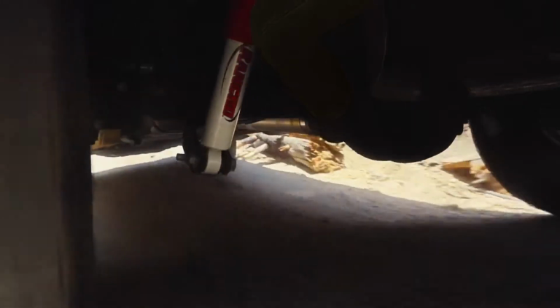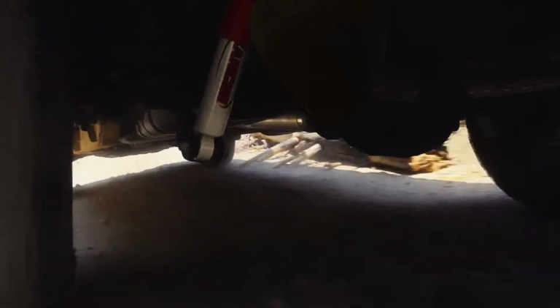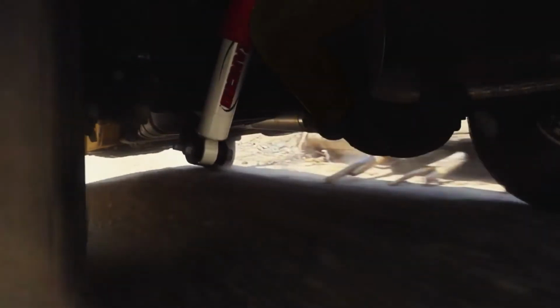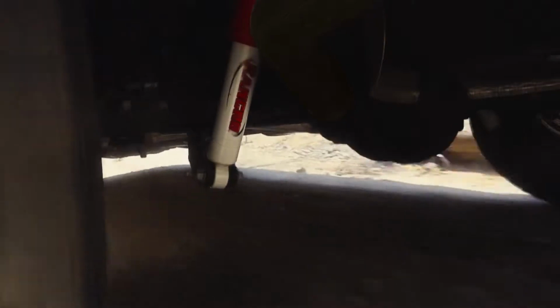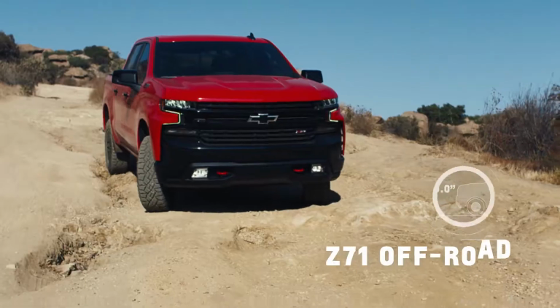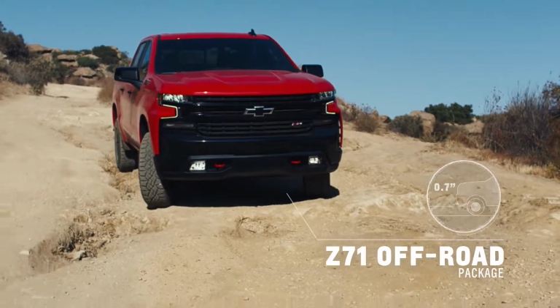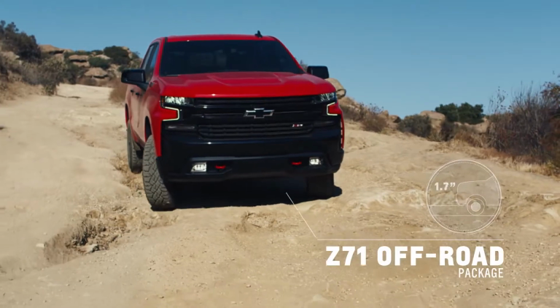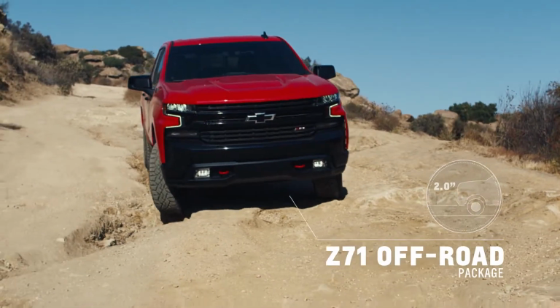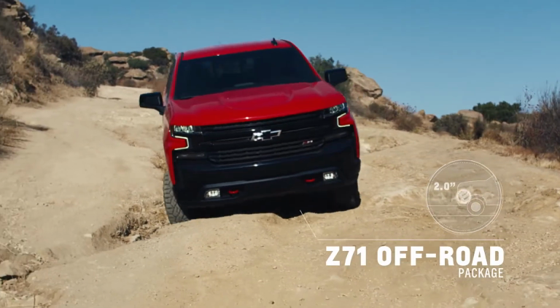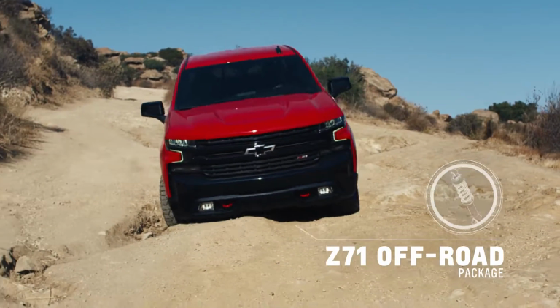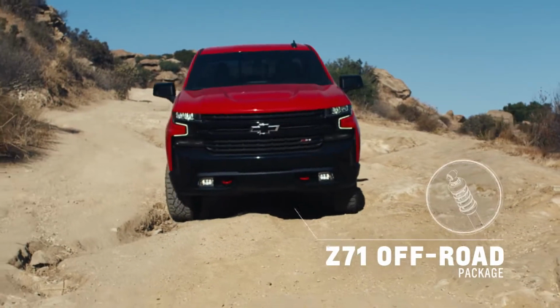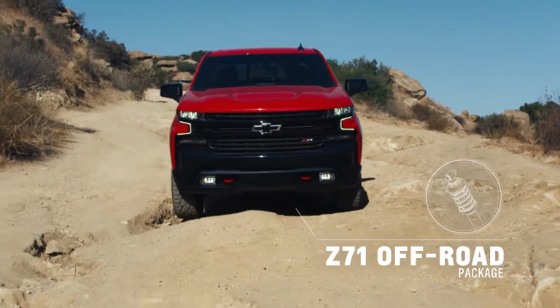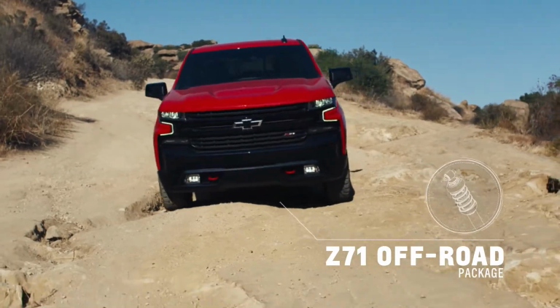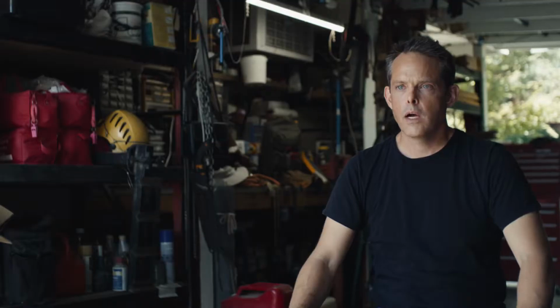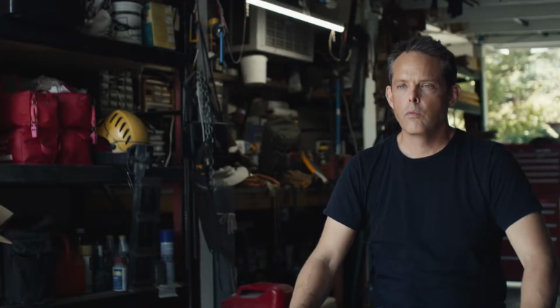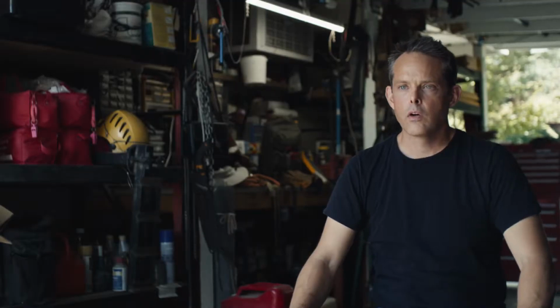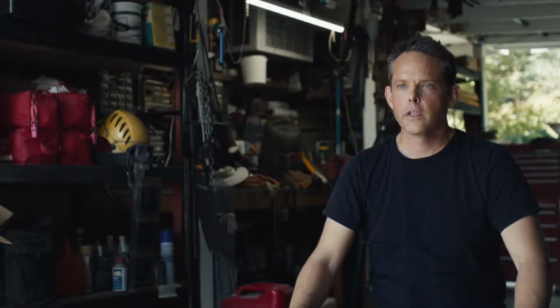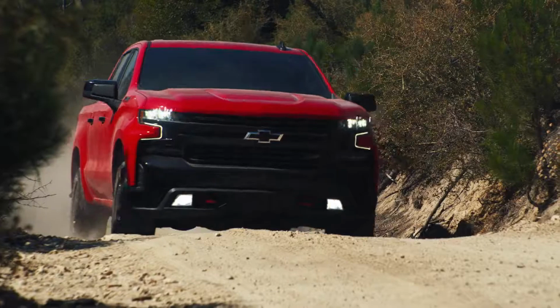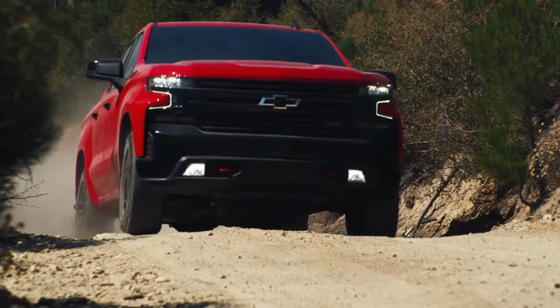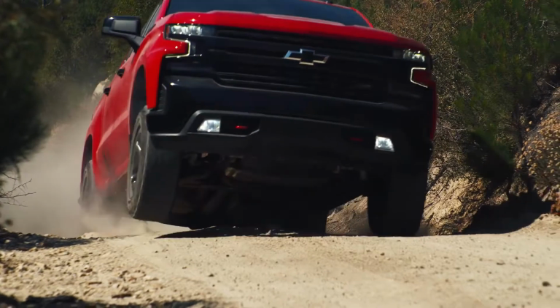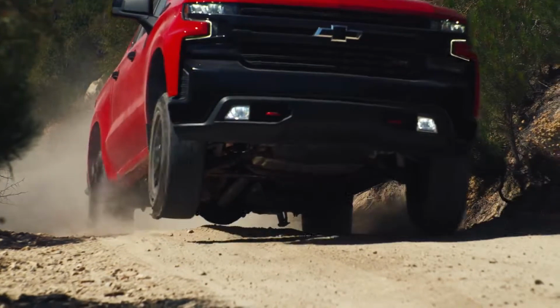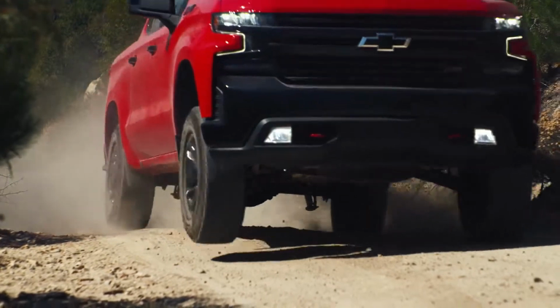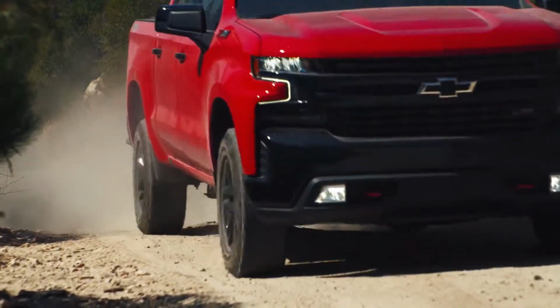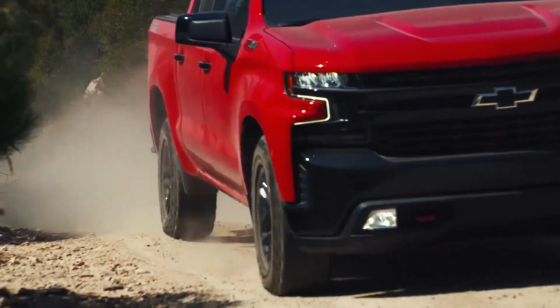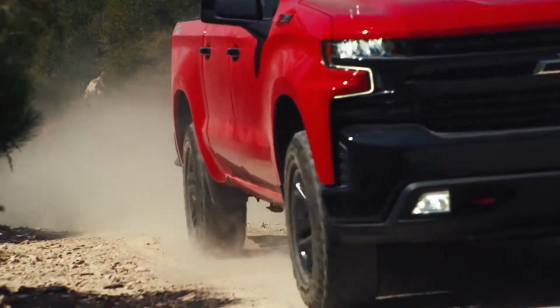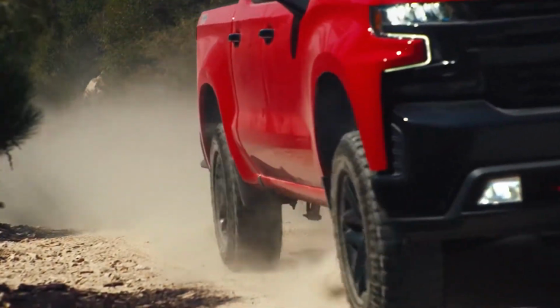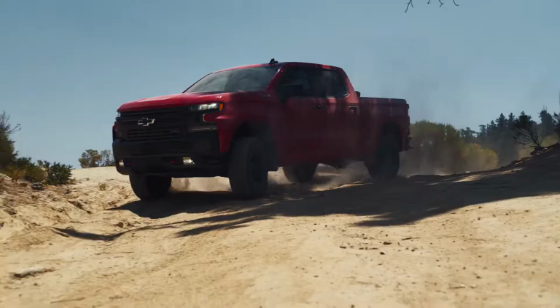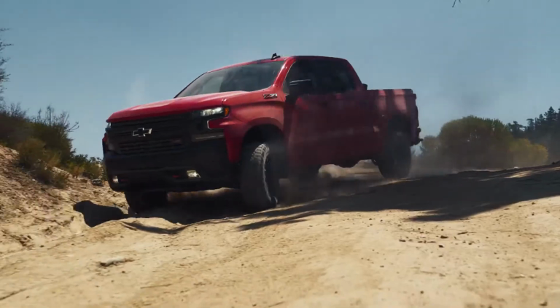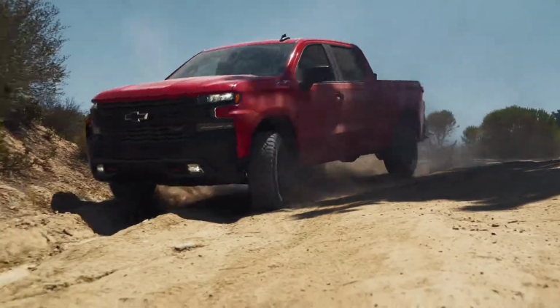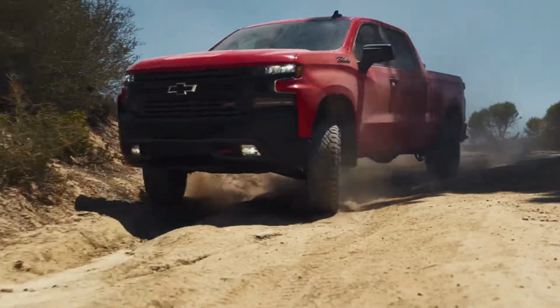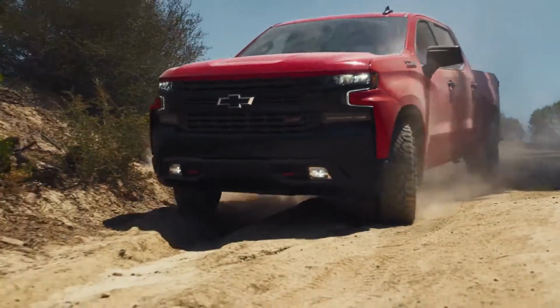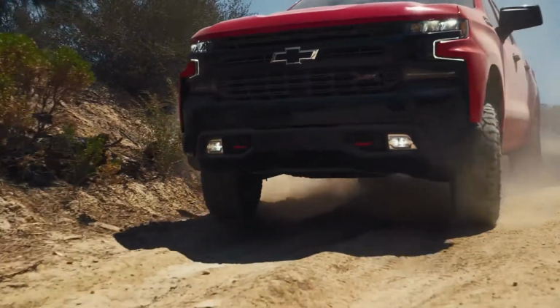The terrain that we encounter ranges everywhere from gravel, sand, dirt, rock, water crossings, occasionally snow and ice — pretty much the gamut of it. The terrain itself is the main challenge.